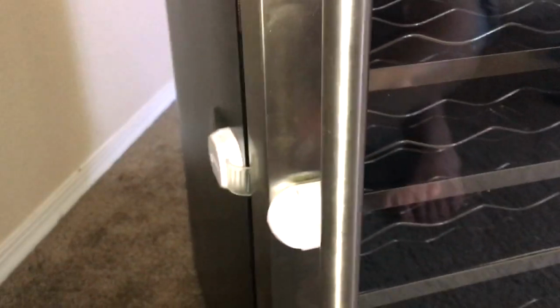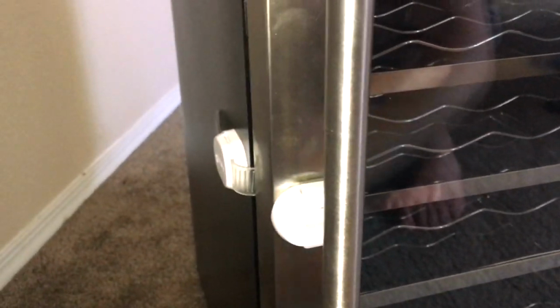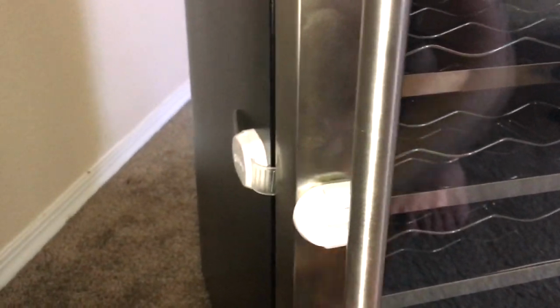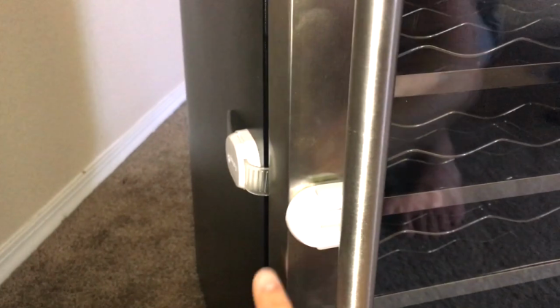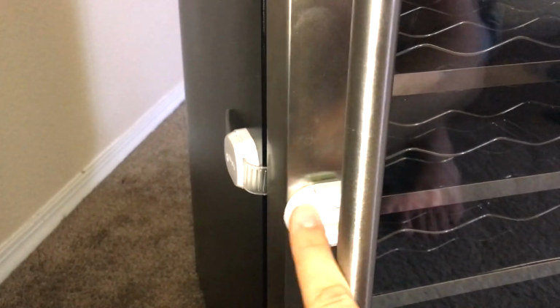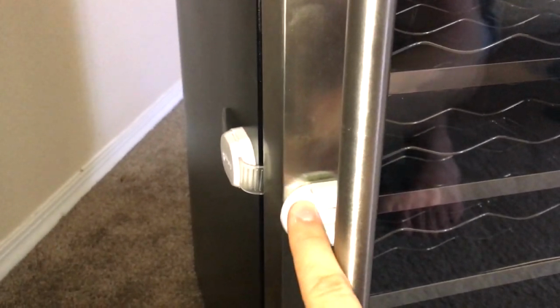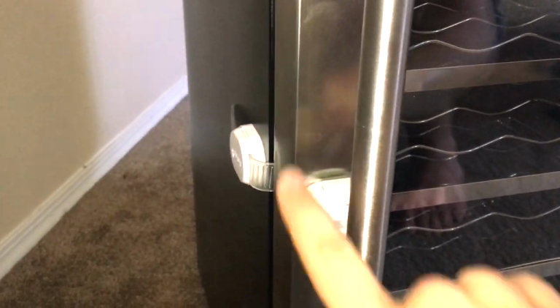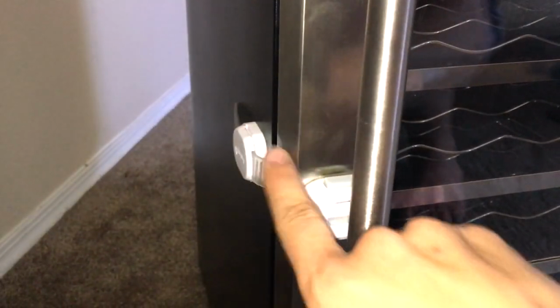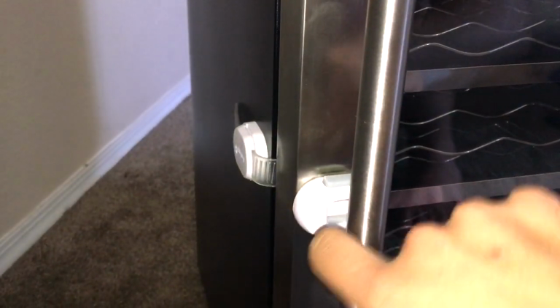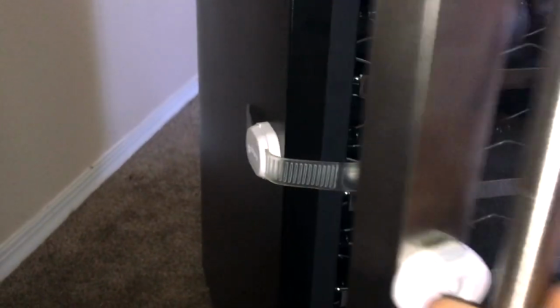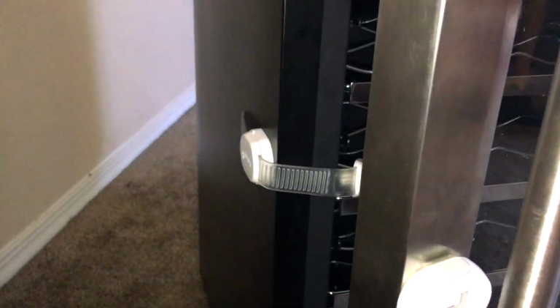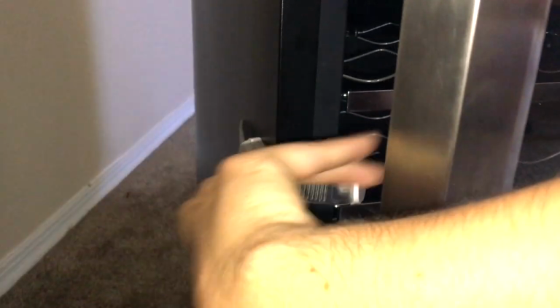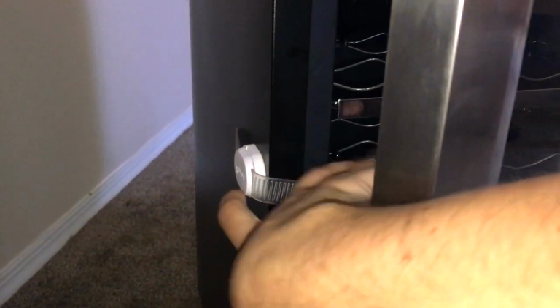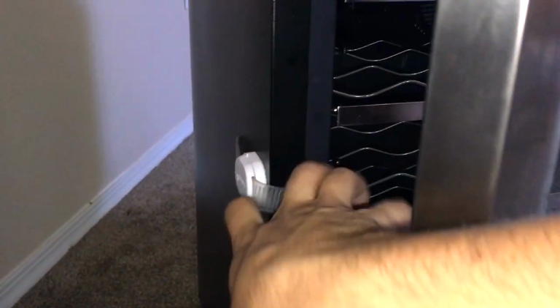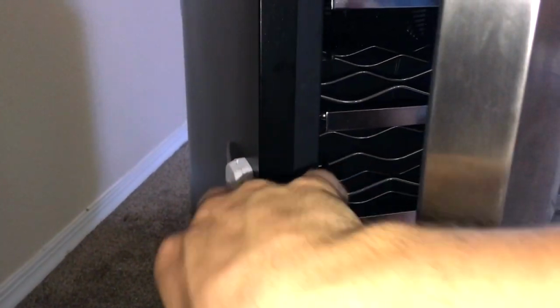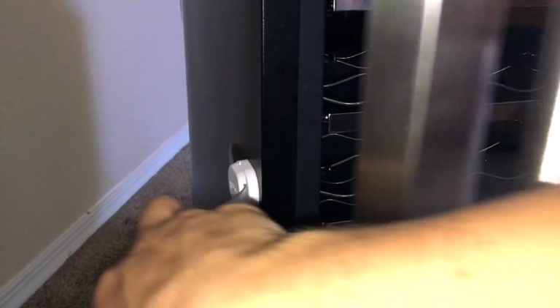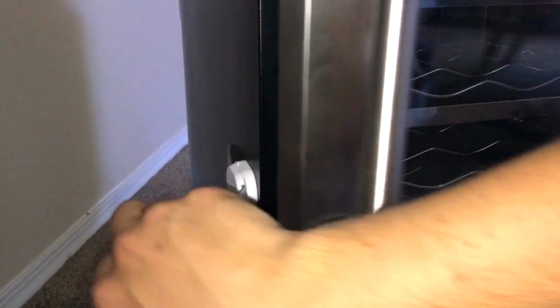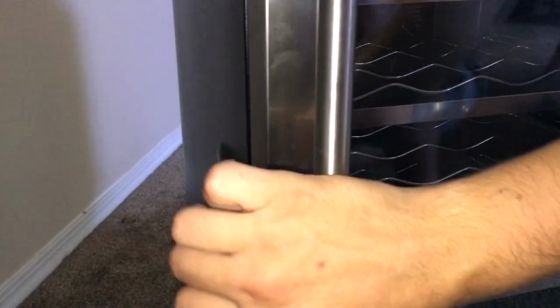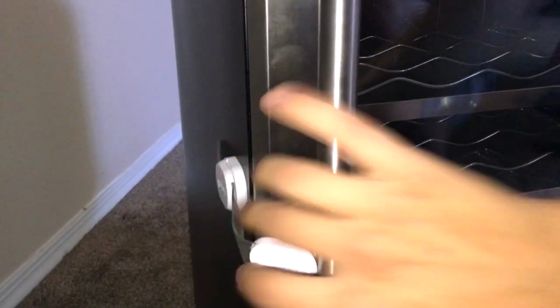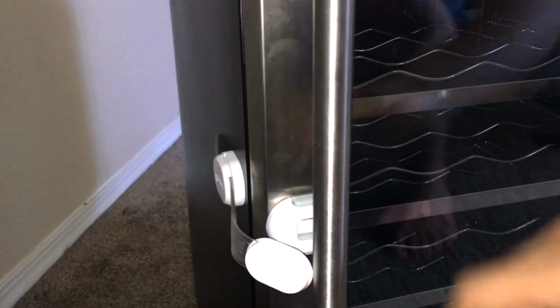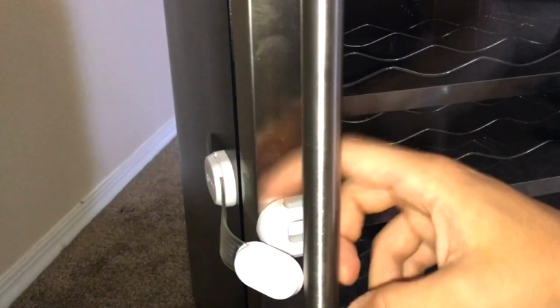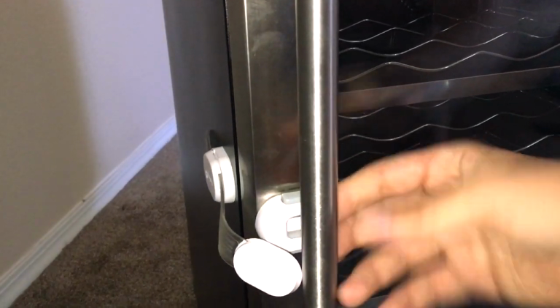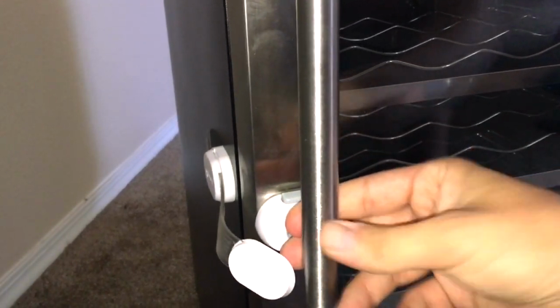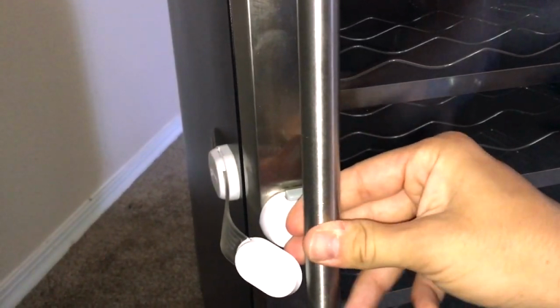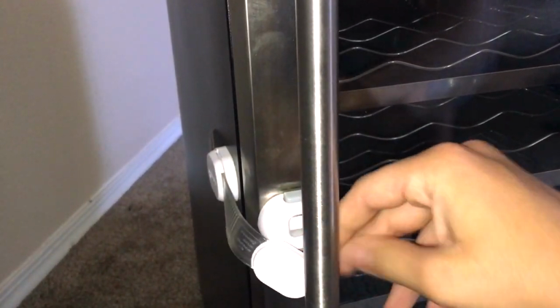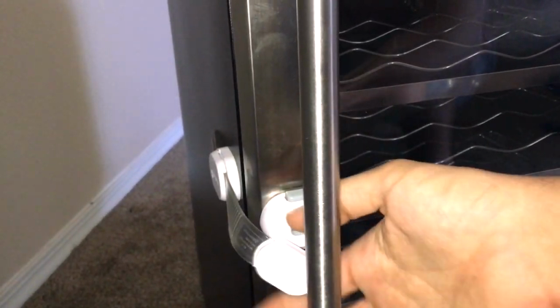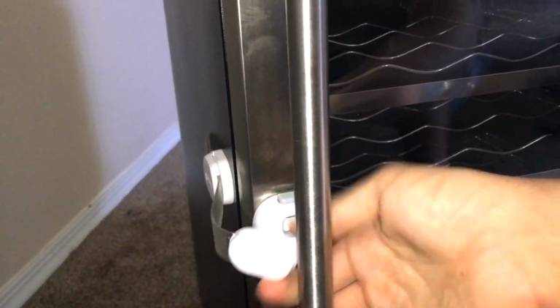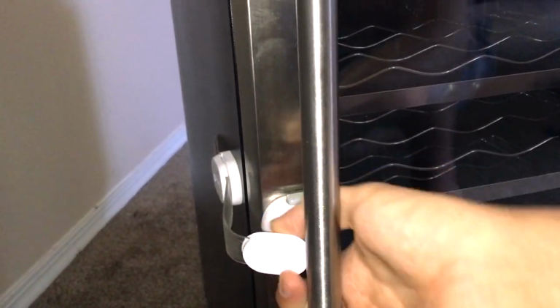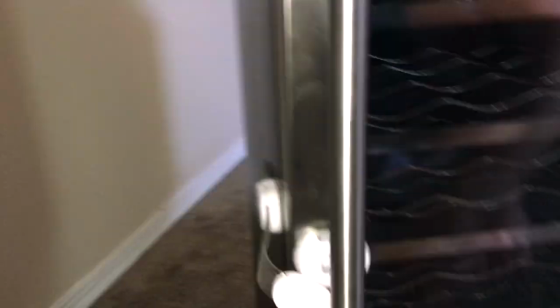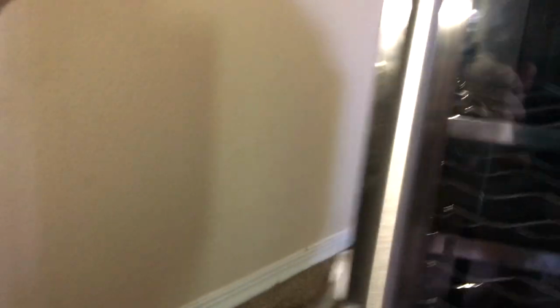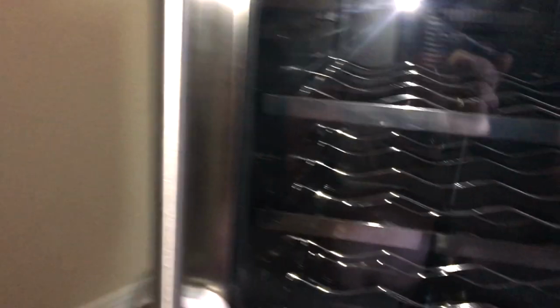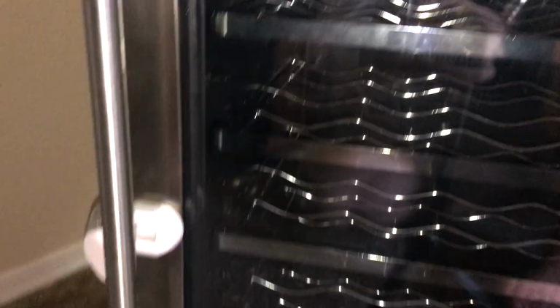There's a little baby latch right here that I'm actually gonna leave on, because my cats — they might try to open this door up or something. I don't know, just leave that on there.